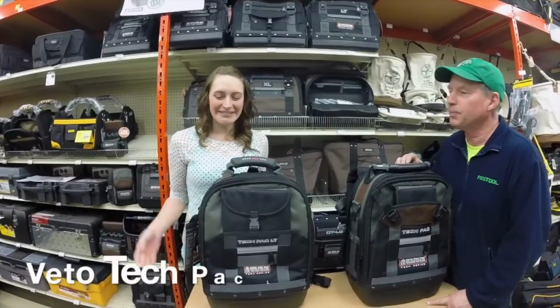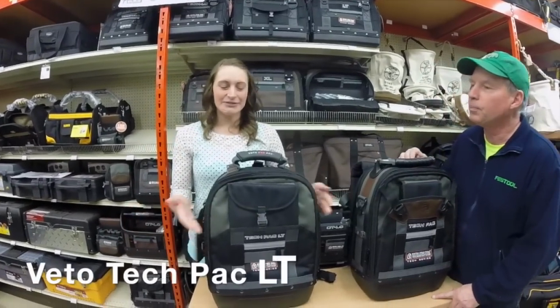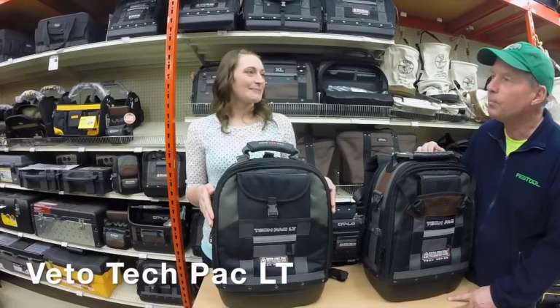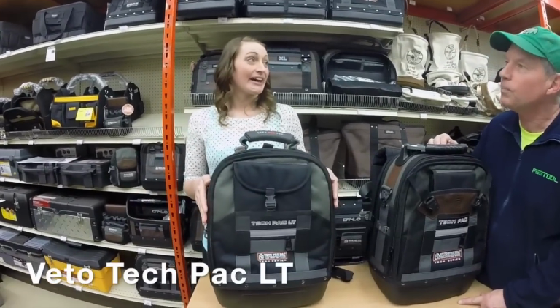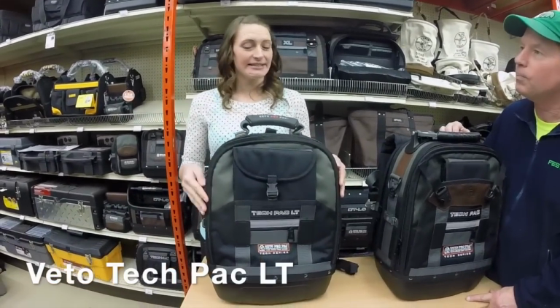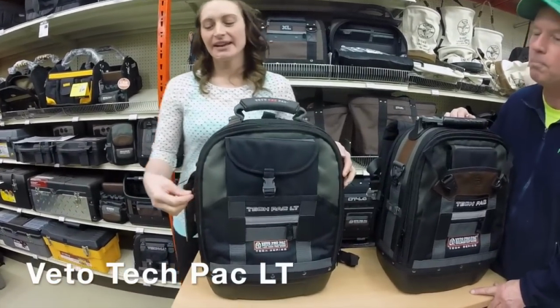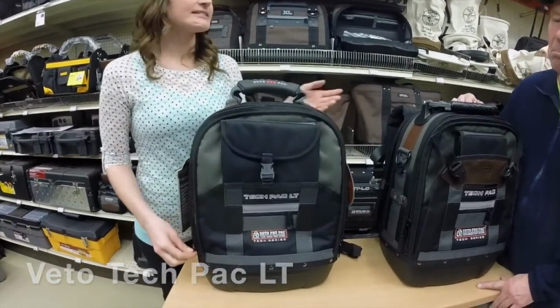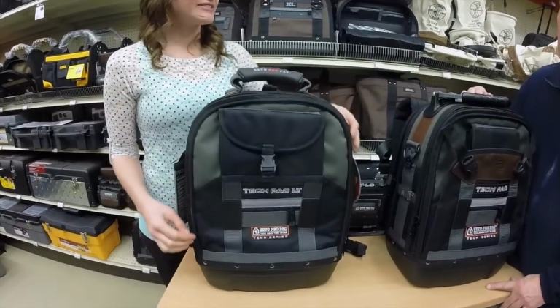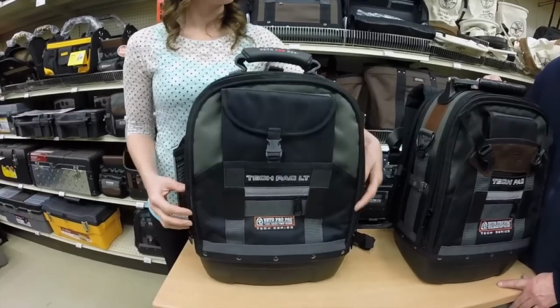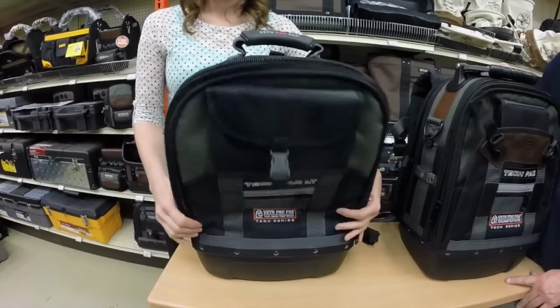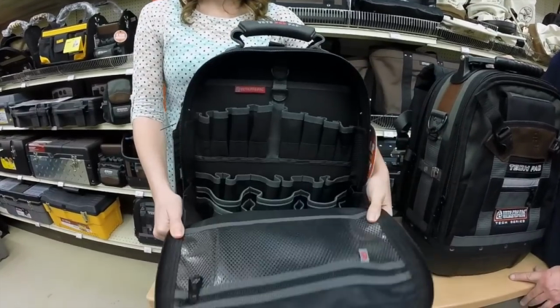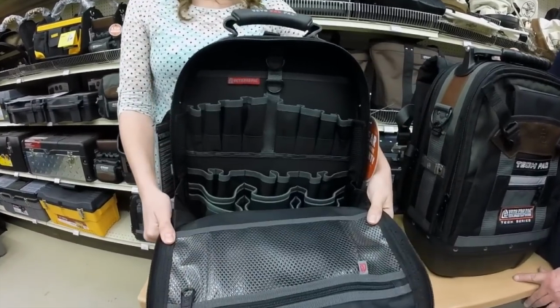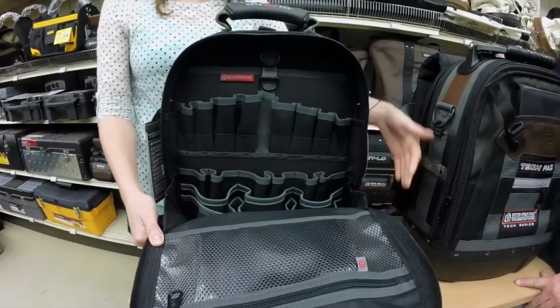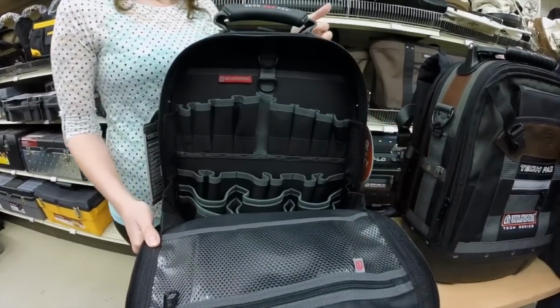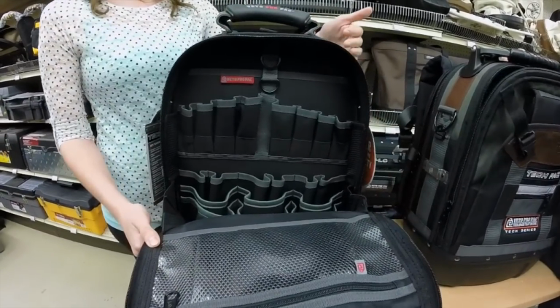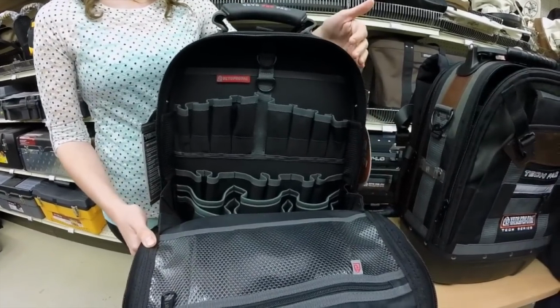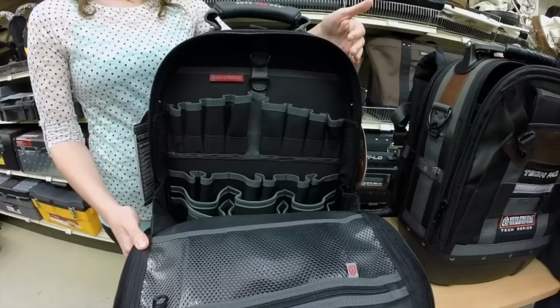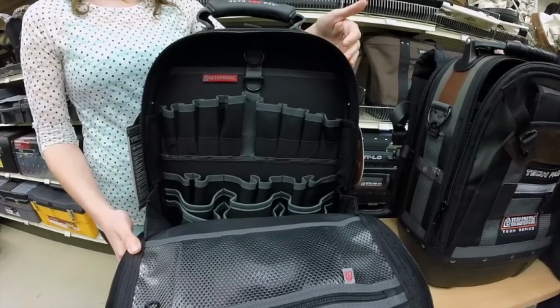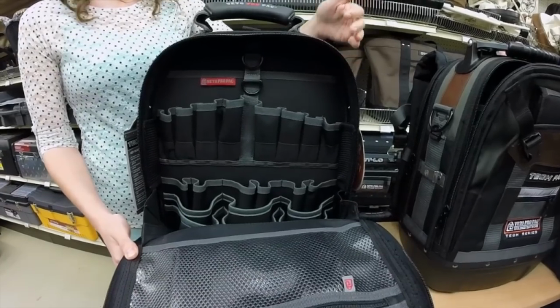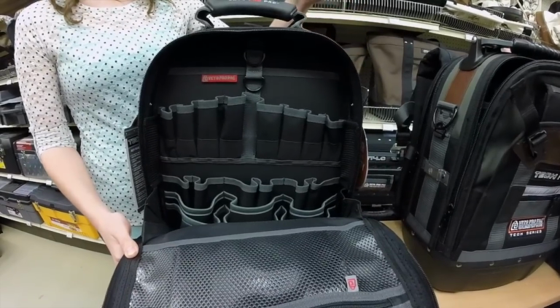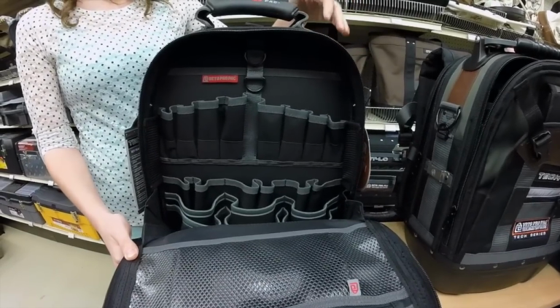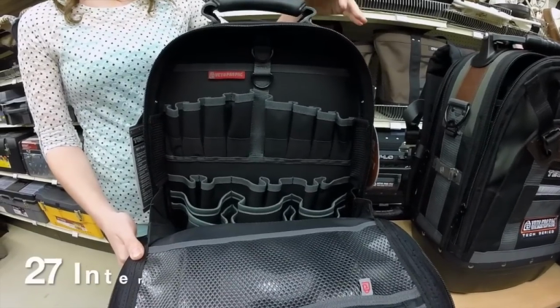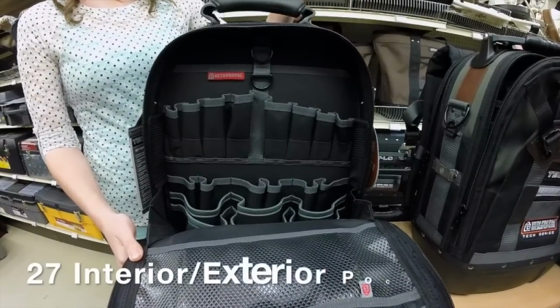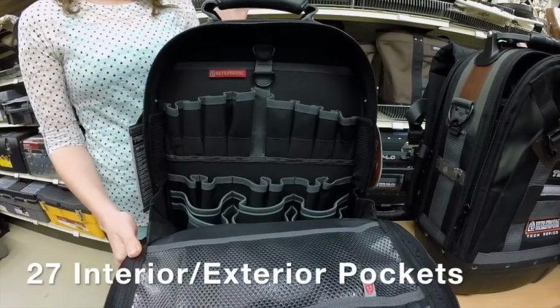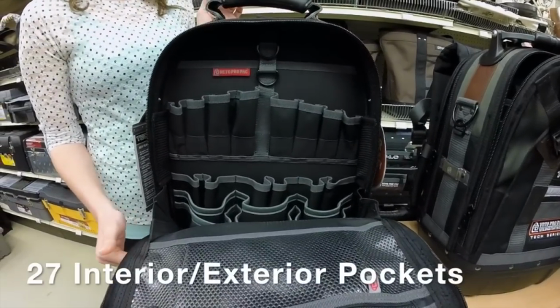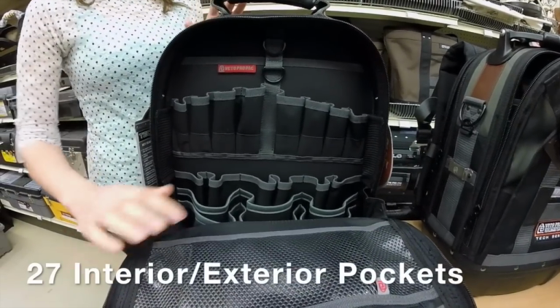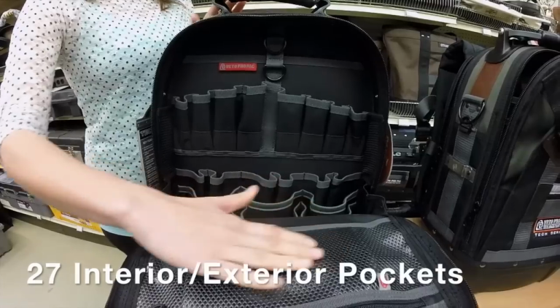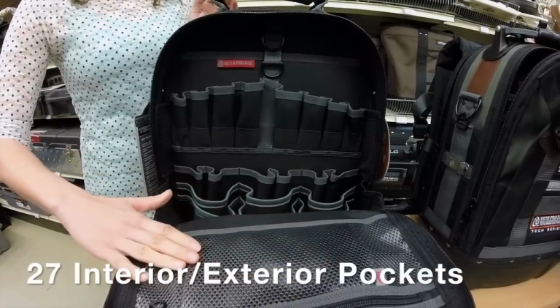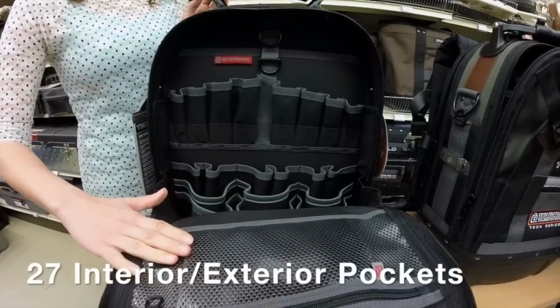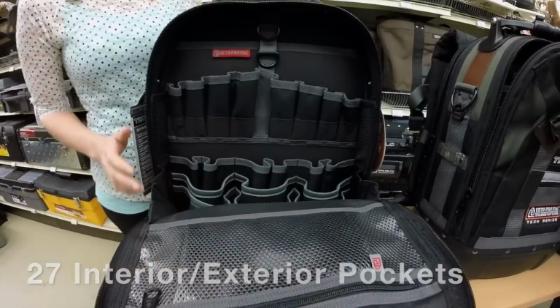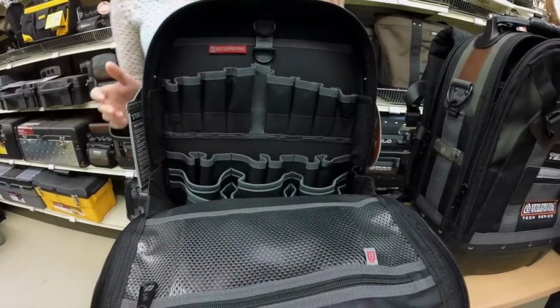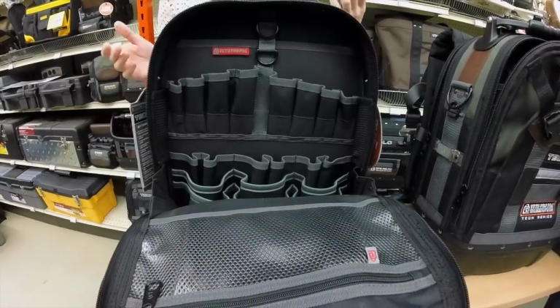This is the new TechPack LT. It has similar features to the original TechPack. When you open up the front, you have your vertical tiered pocket storage. You can fit nut drivers, screwdrivers — lots of storage here, pockets for cable, stuff like that.